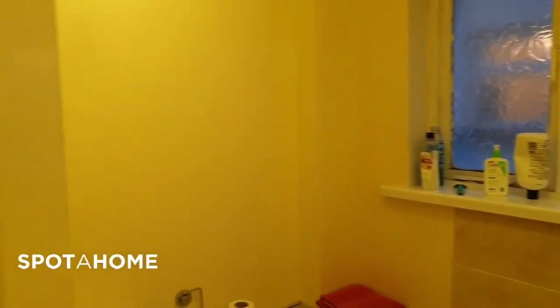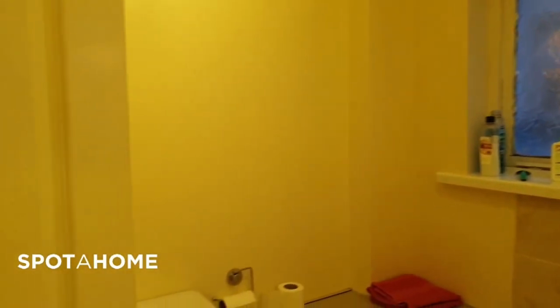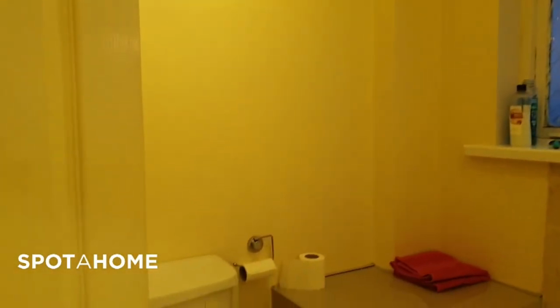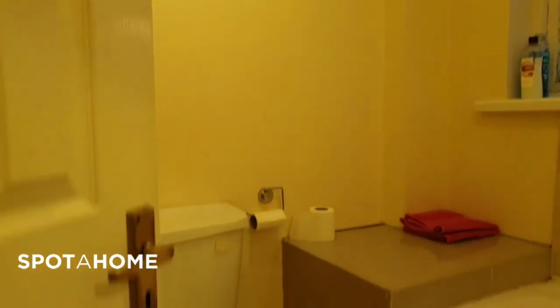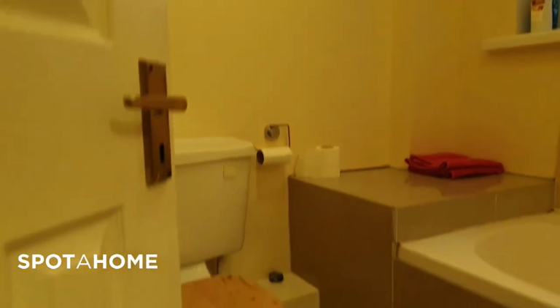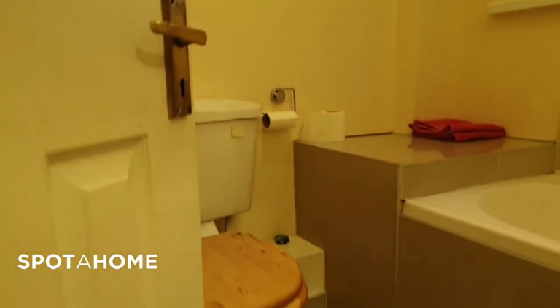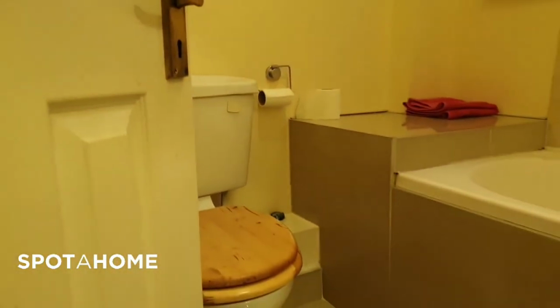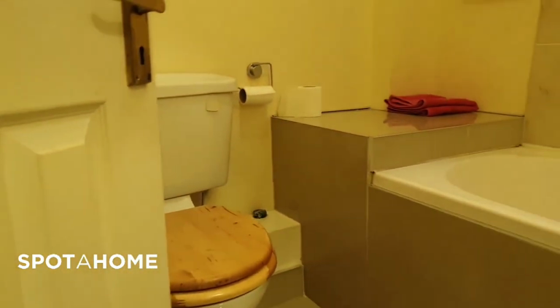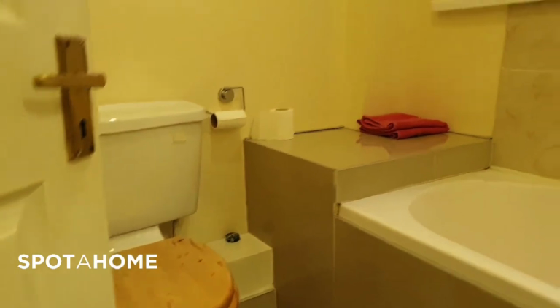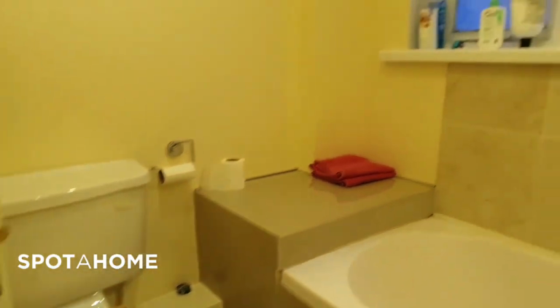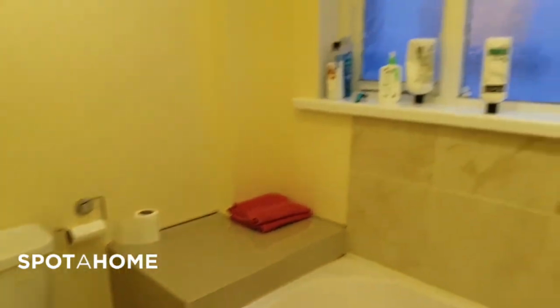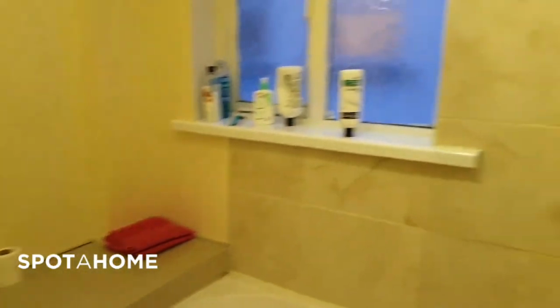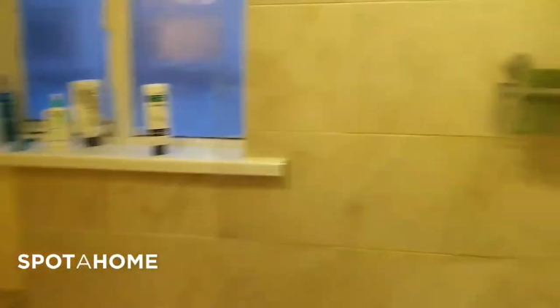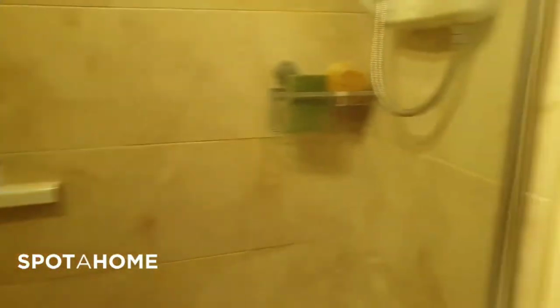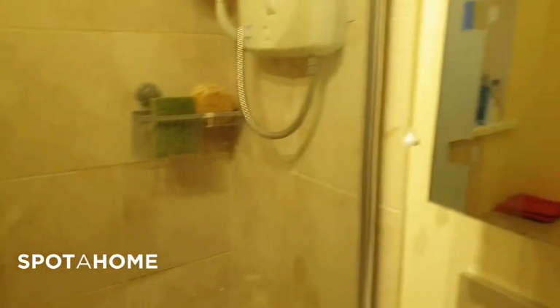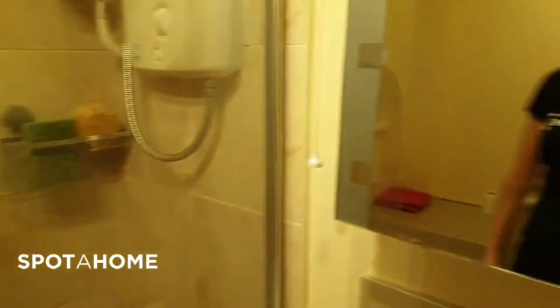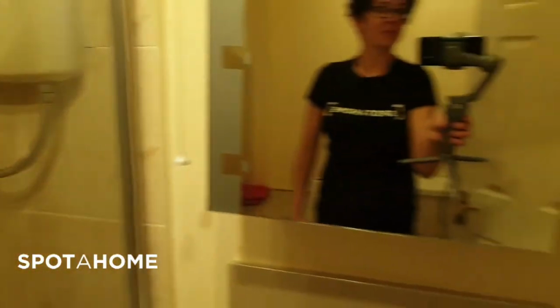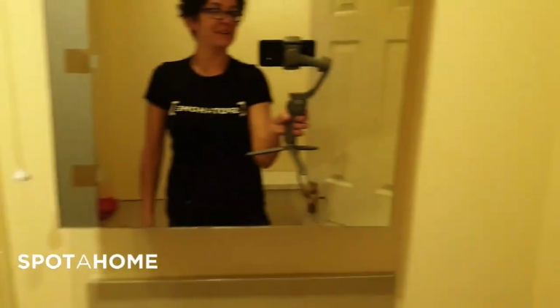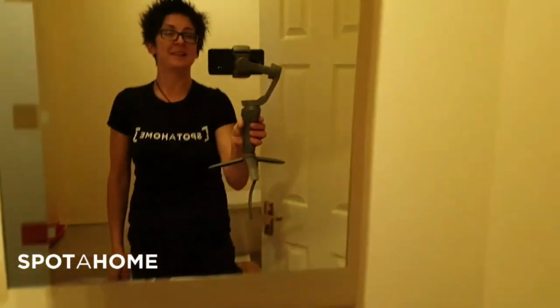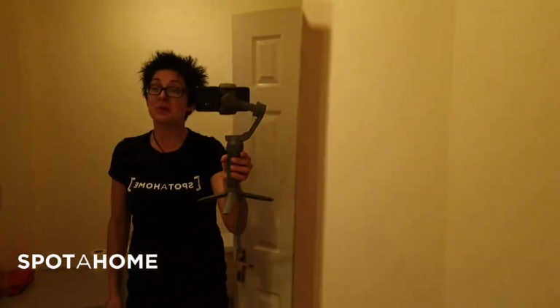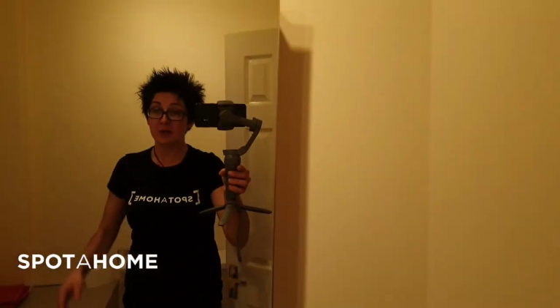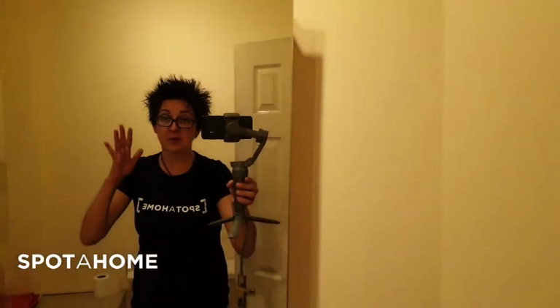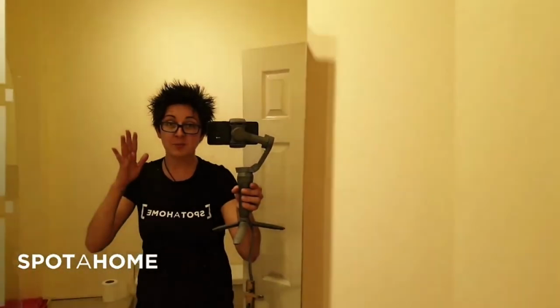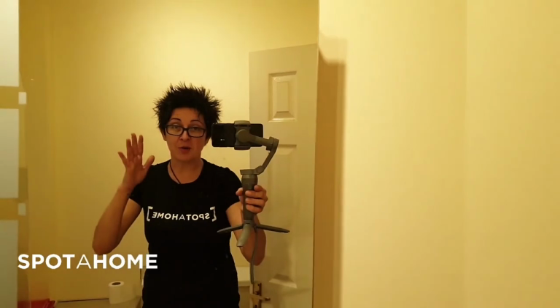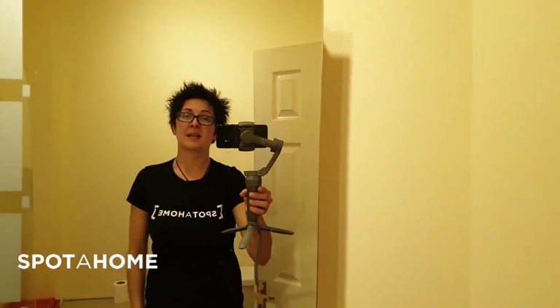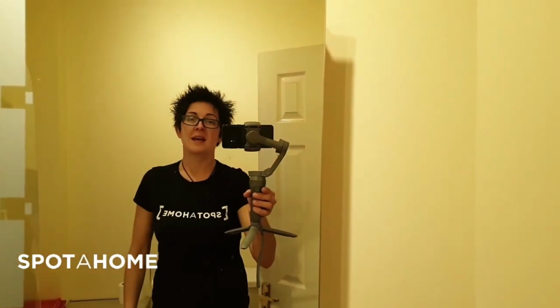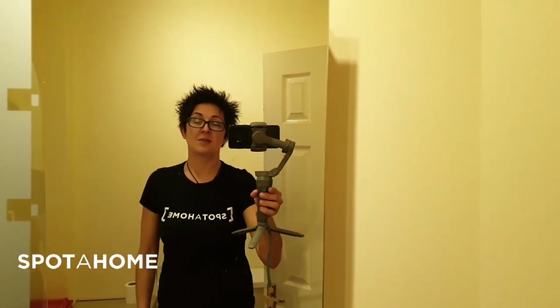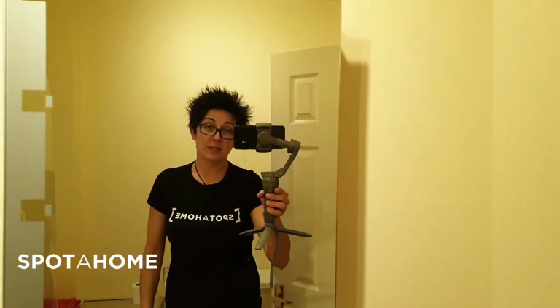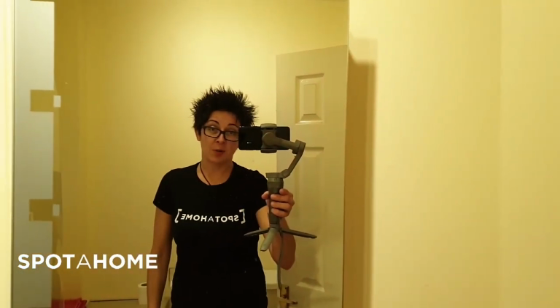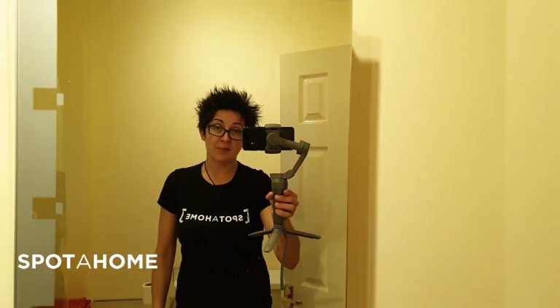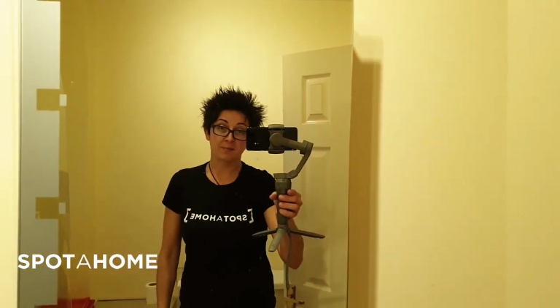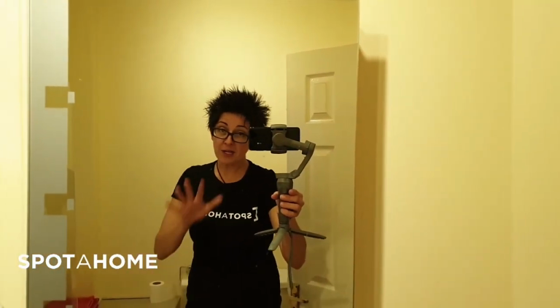We can't wait to welcome you to Spot A Home and rent this property. Bye for now from Lily in Dublin.